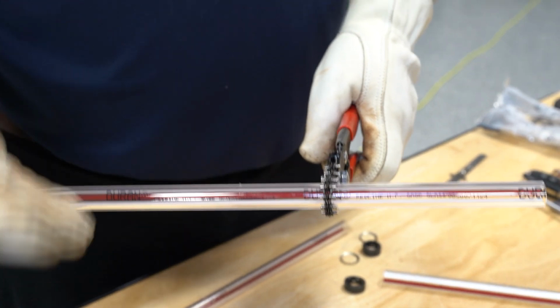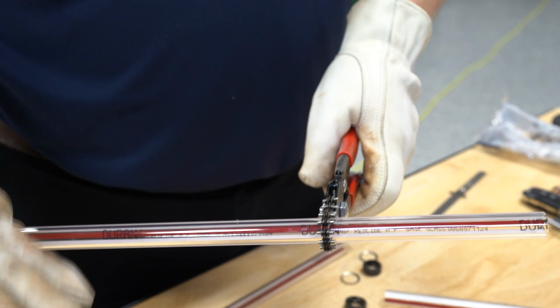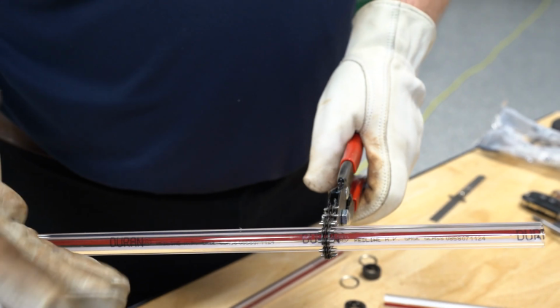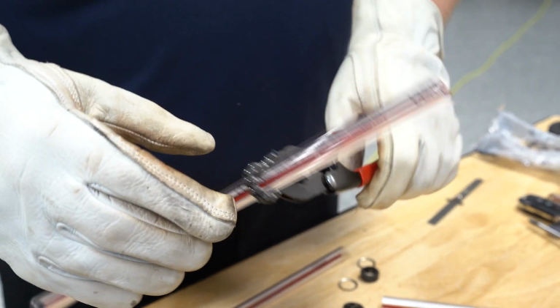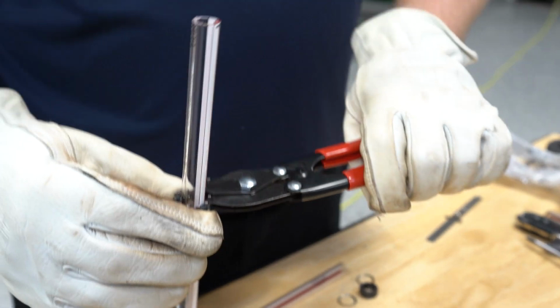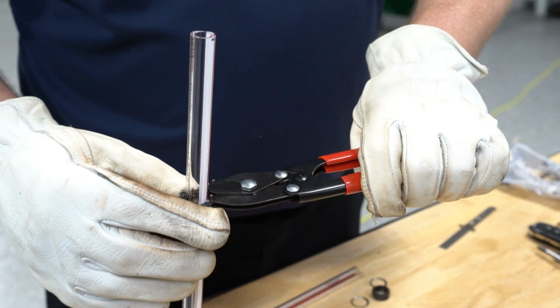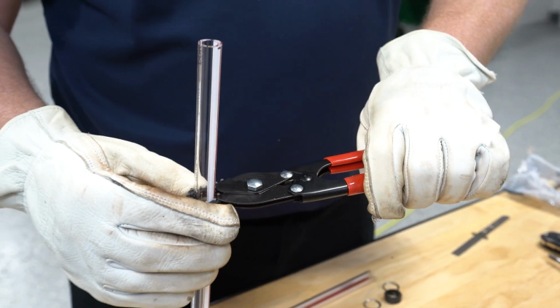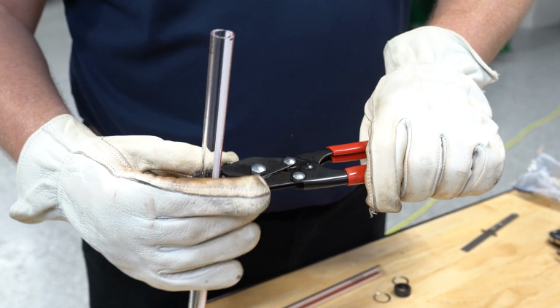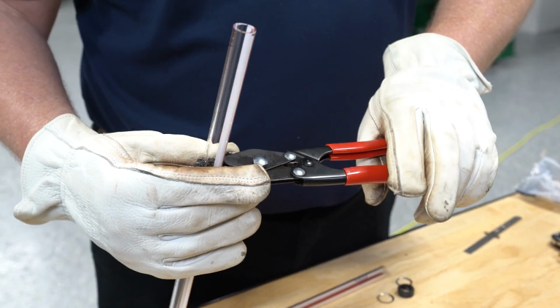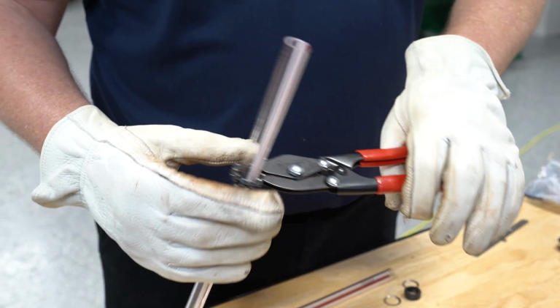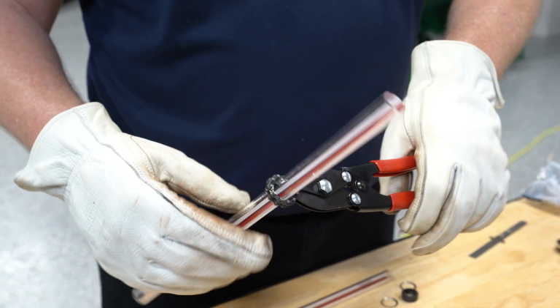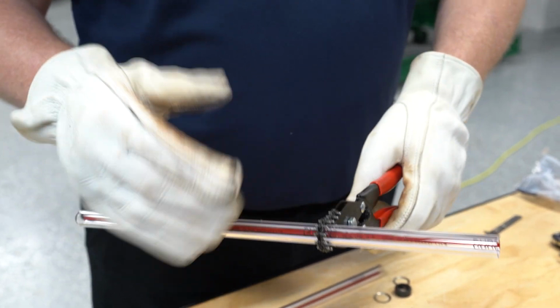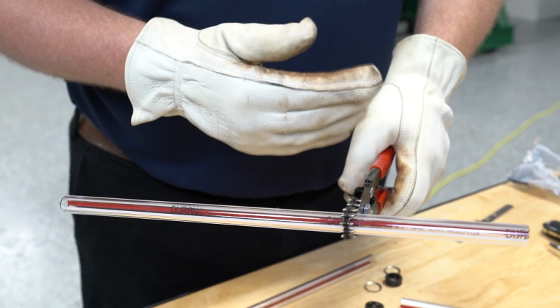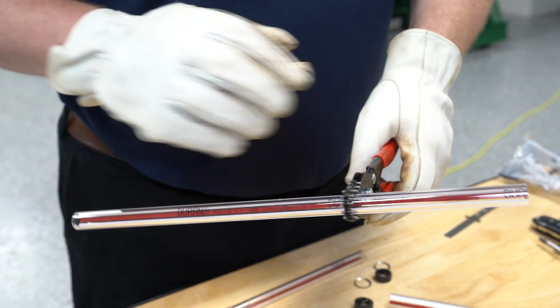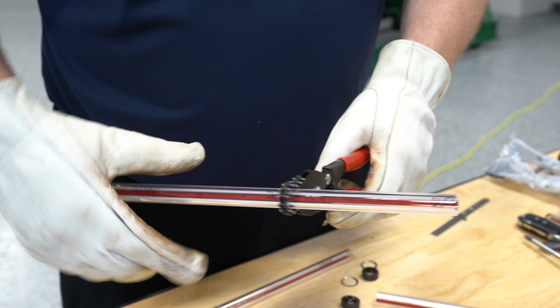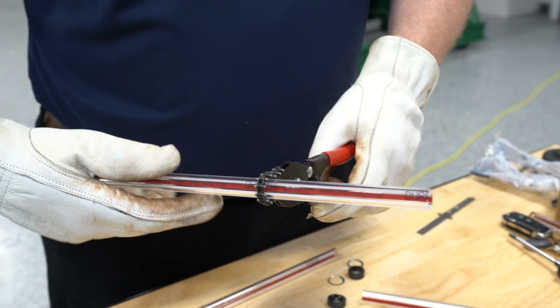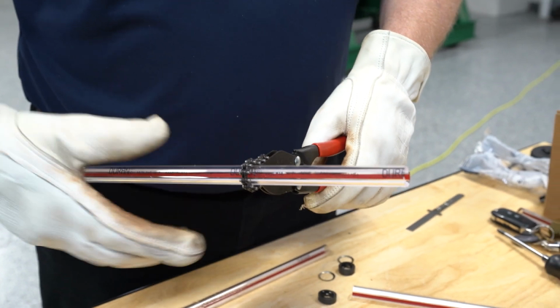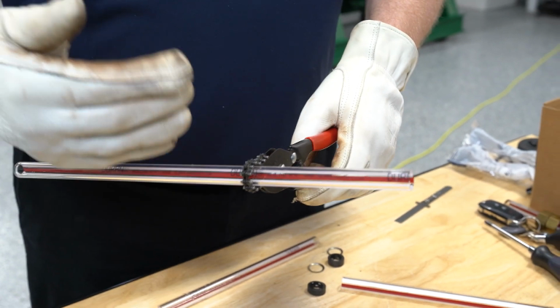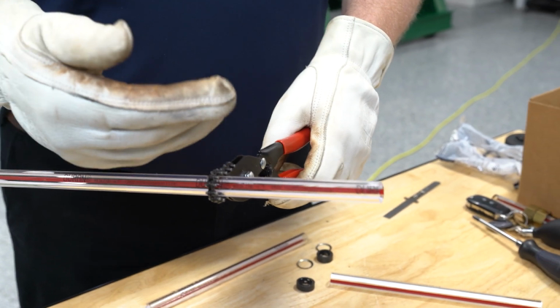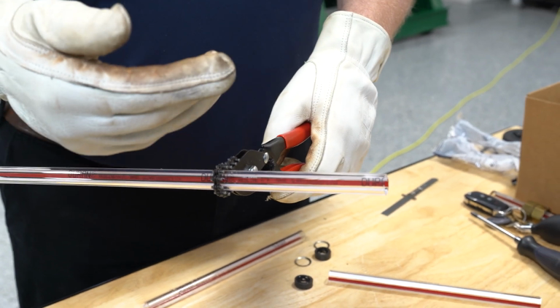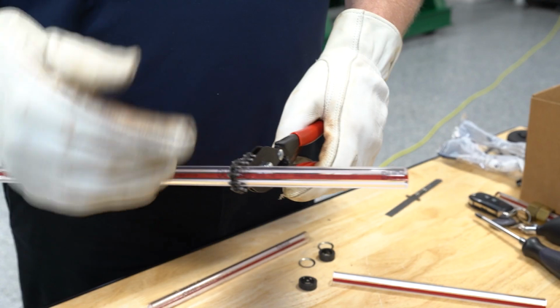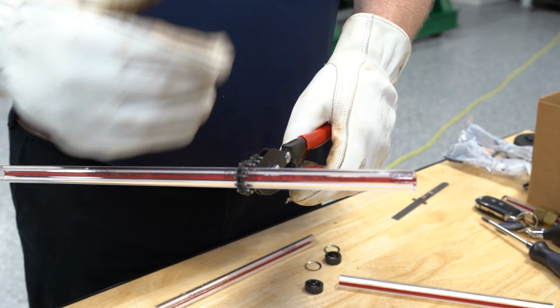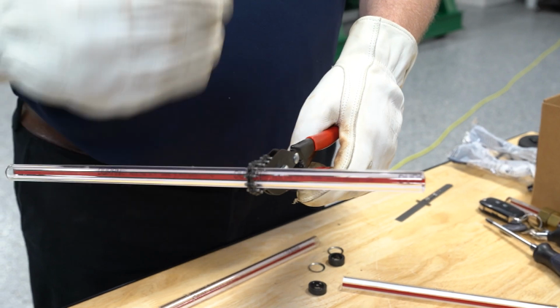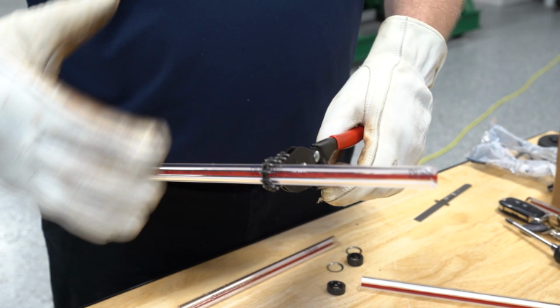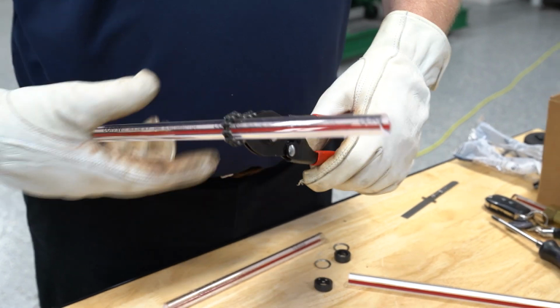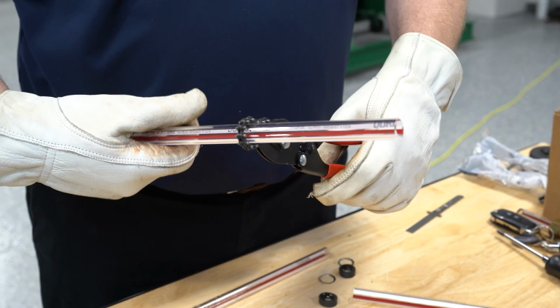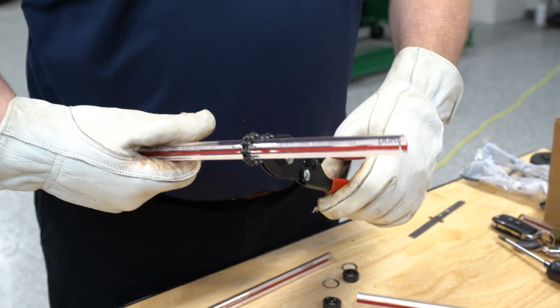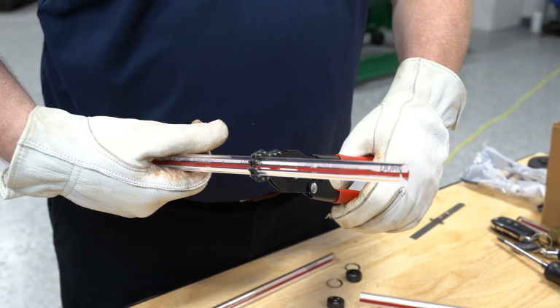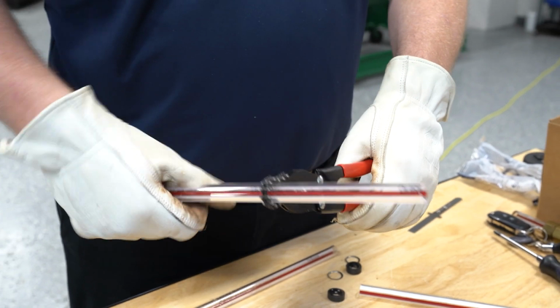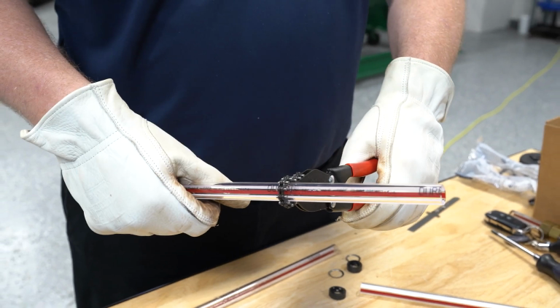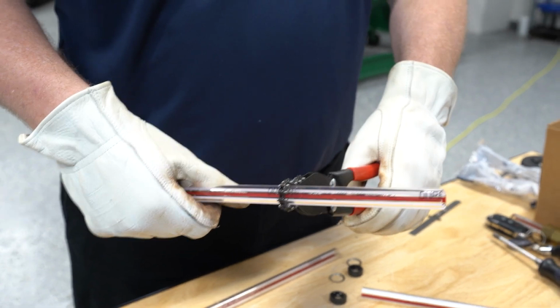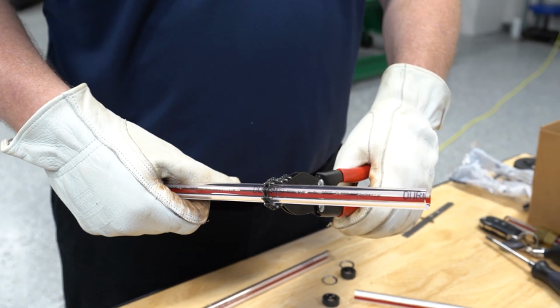With the chain style cutter, we want to get tension on it where we've still got a little travel for tightening. You may think to go round and round, but really we just want to turn and squeeze at the same time.